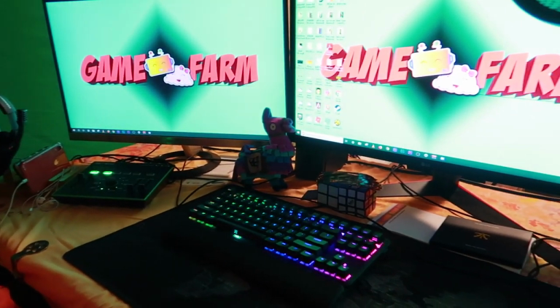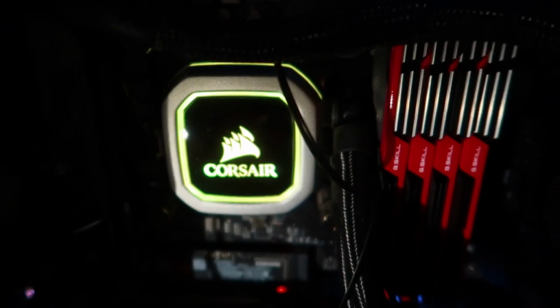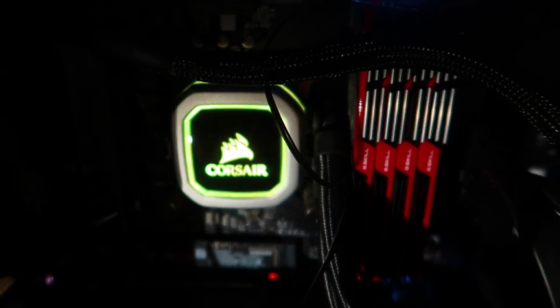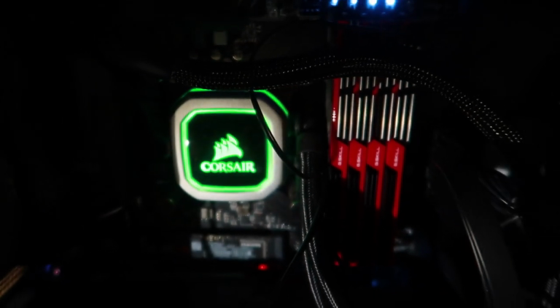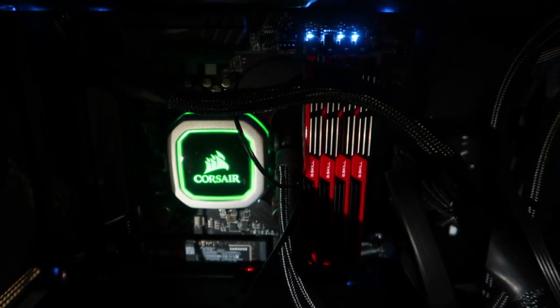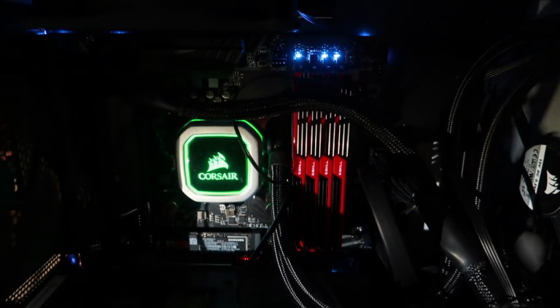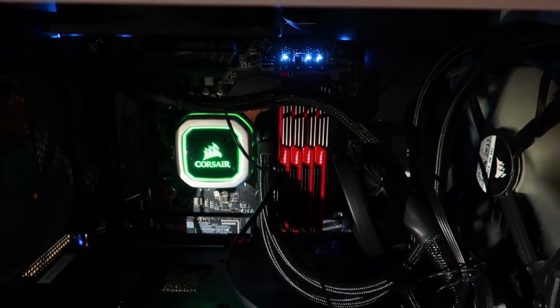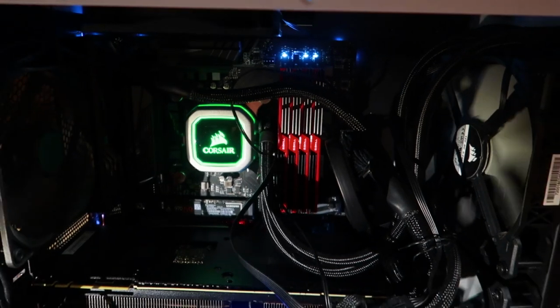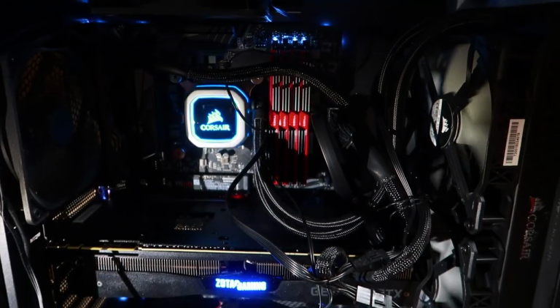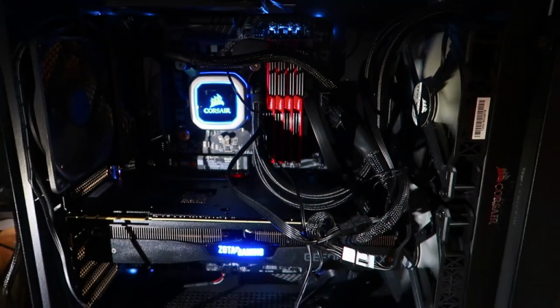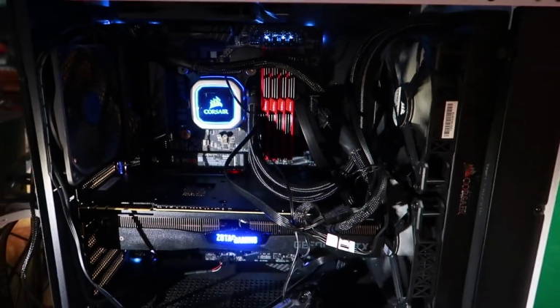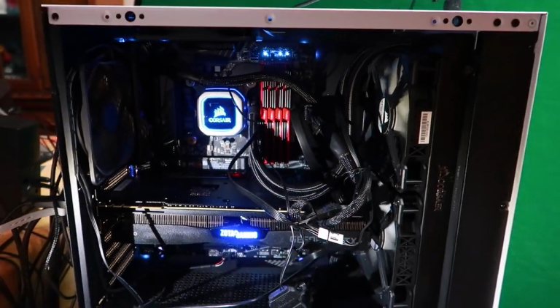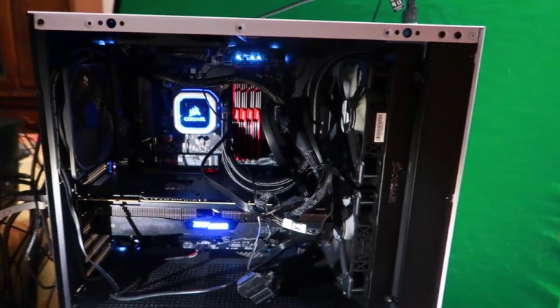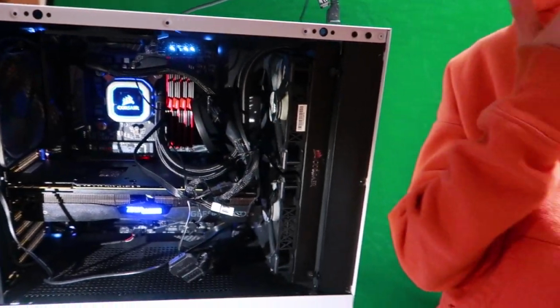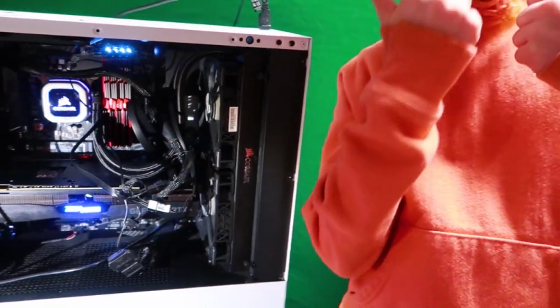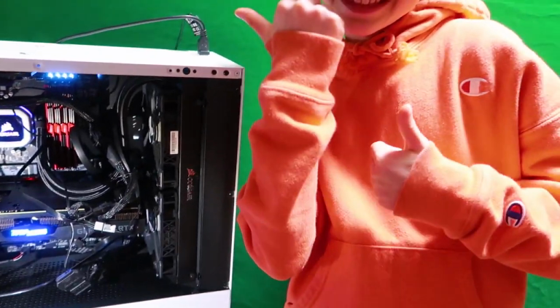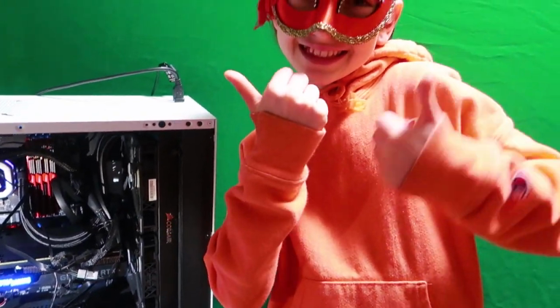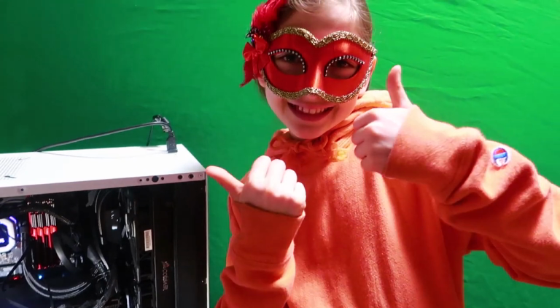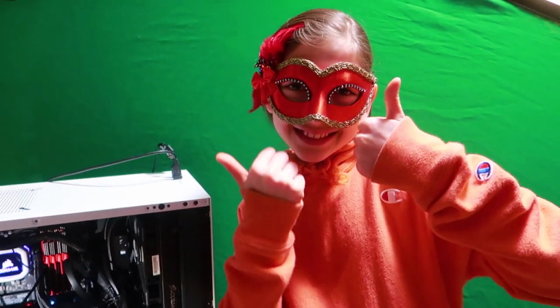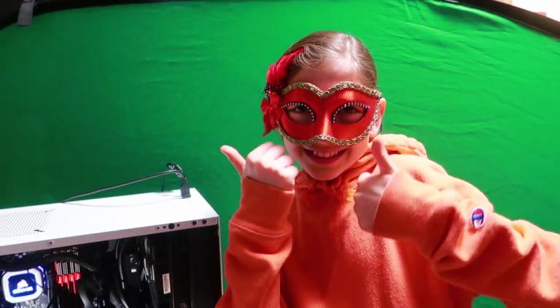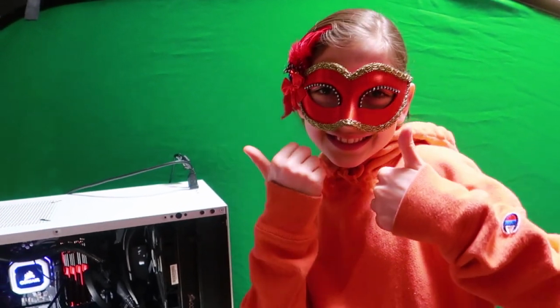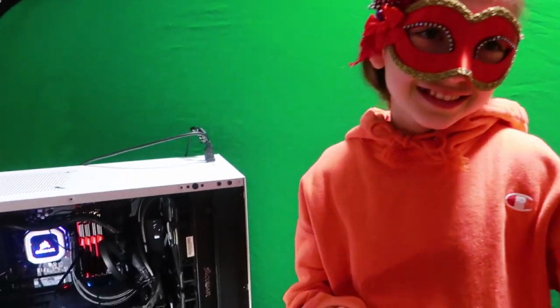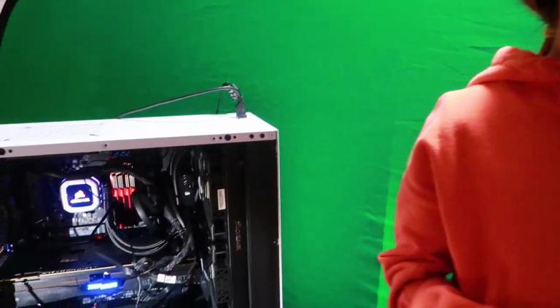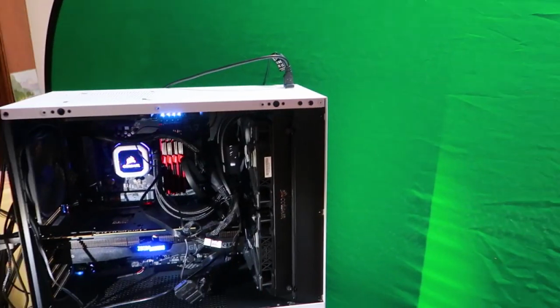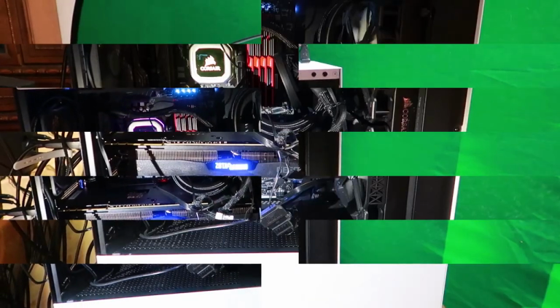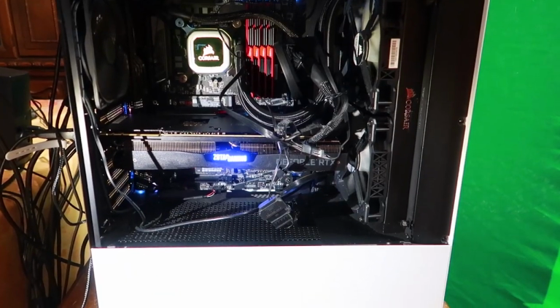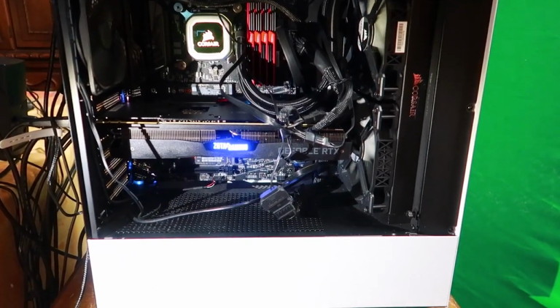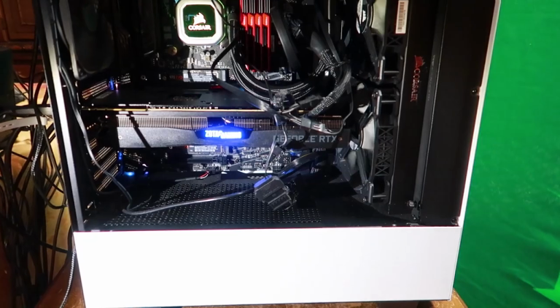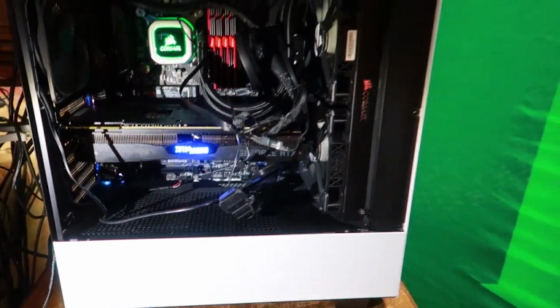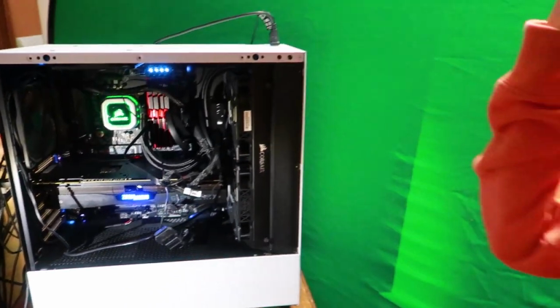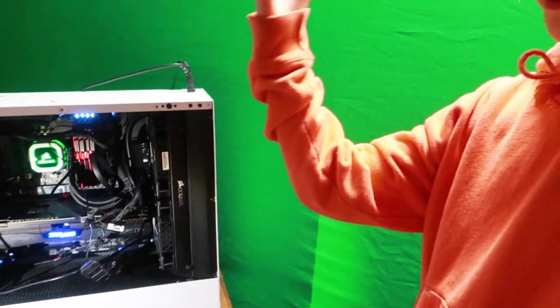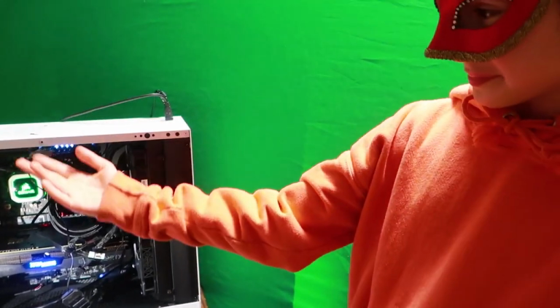Before we begin, I just want to say that it took me a few months to find suitable parts and to learn where to properly place all of these components. I didn't want to mess anything up because it was my first ever build. We'll start with the heart of the setup — the computer.